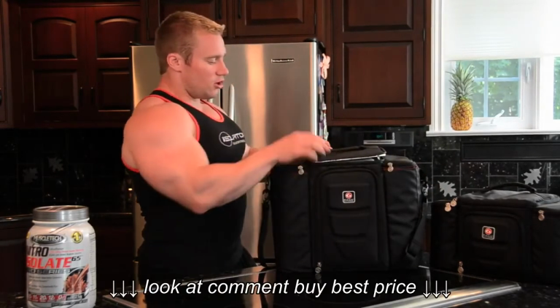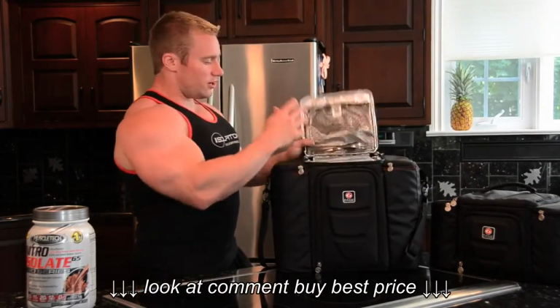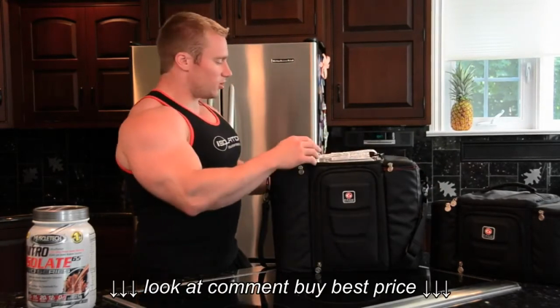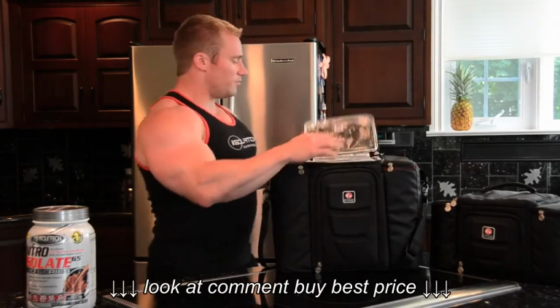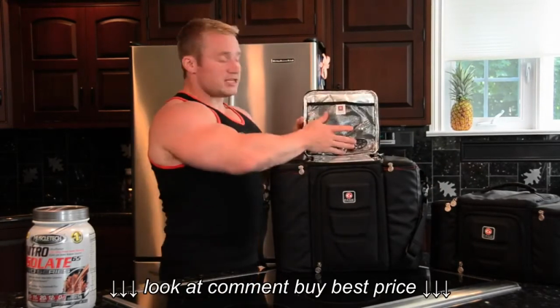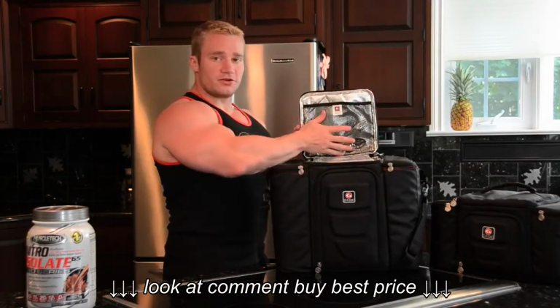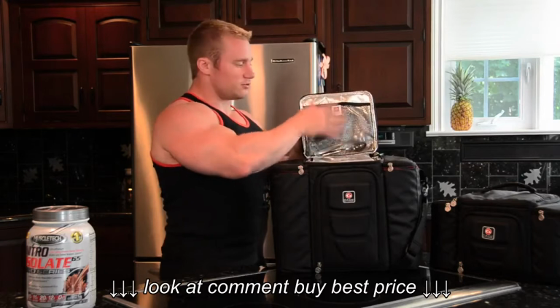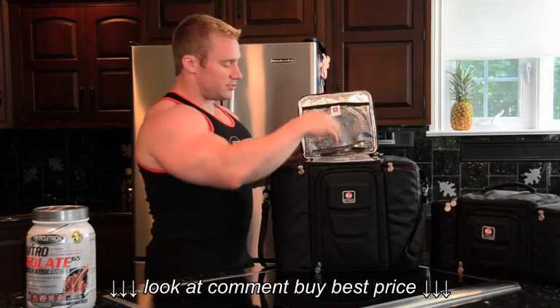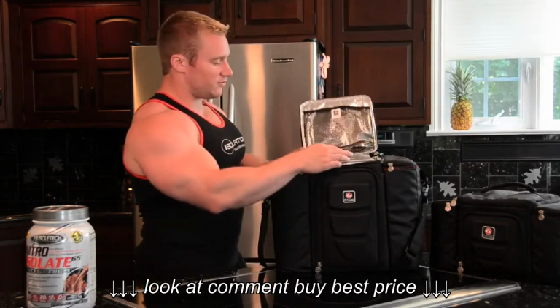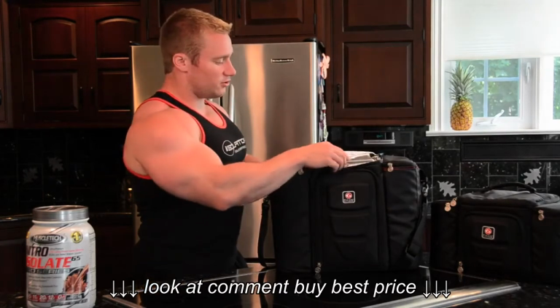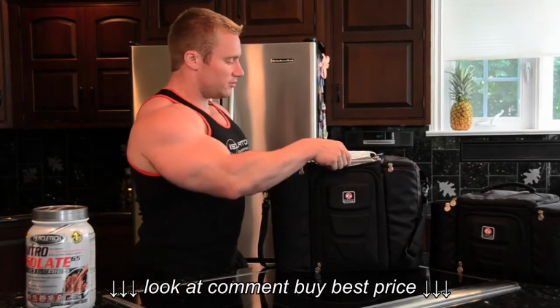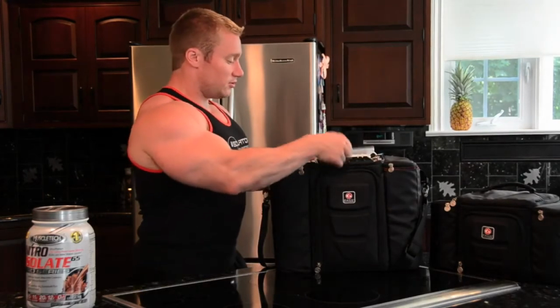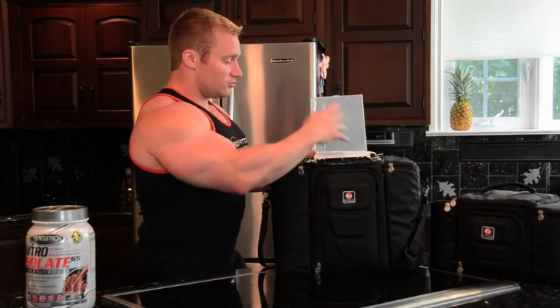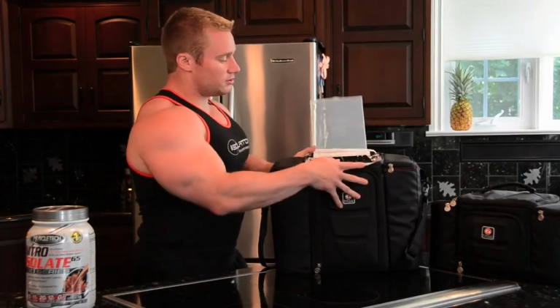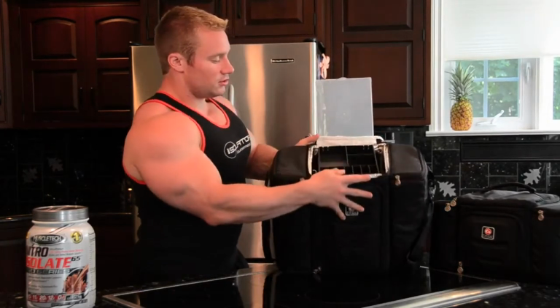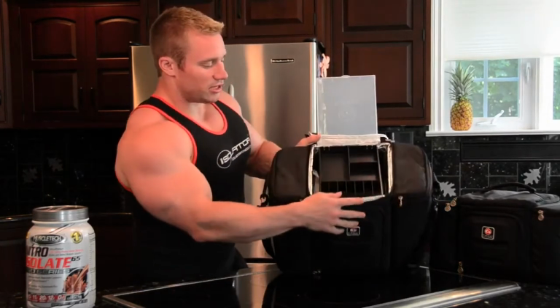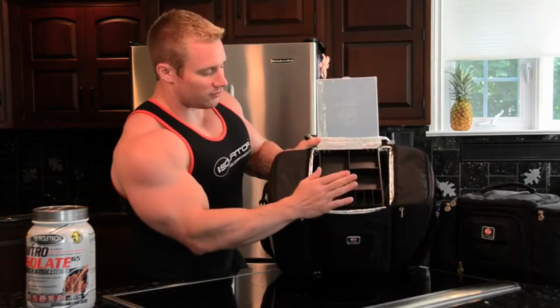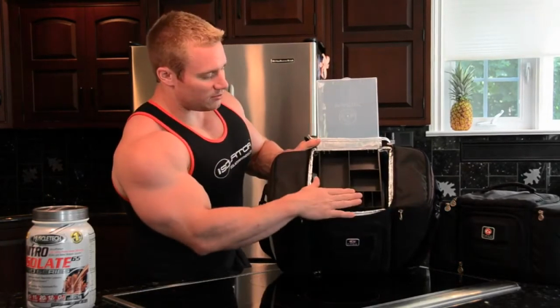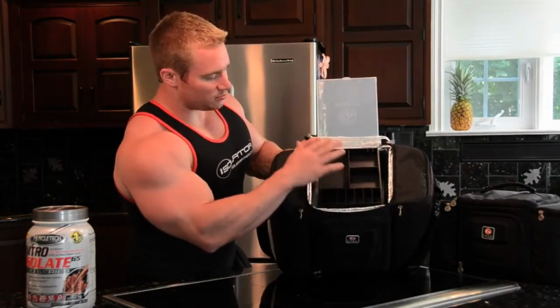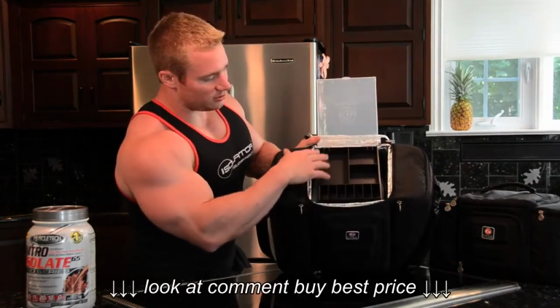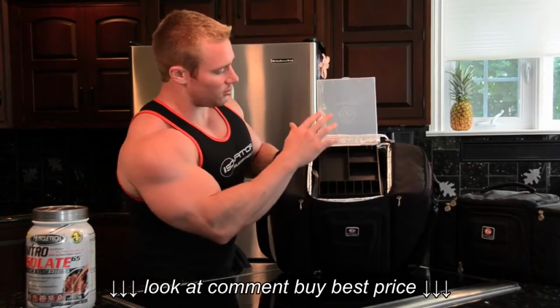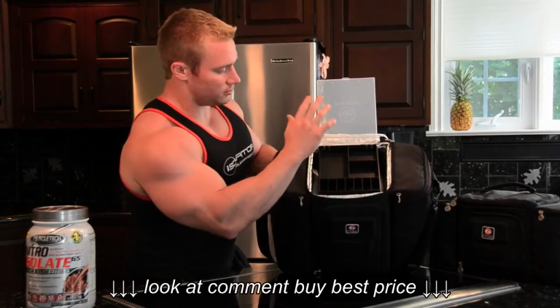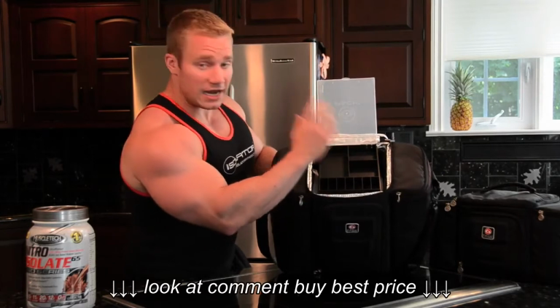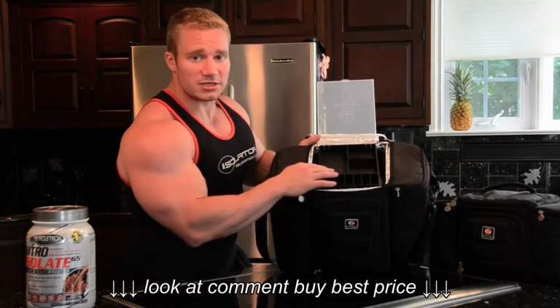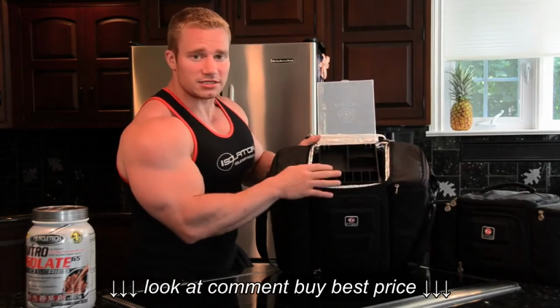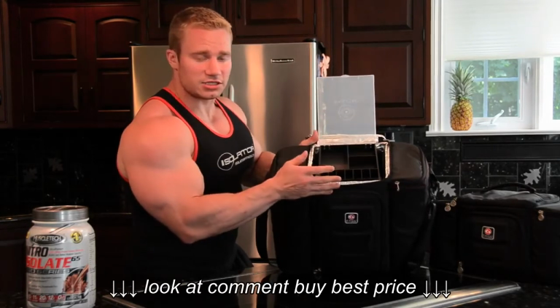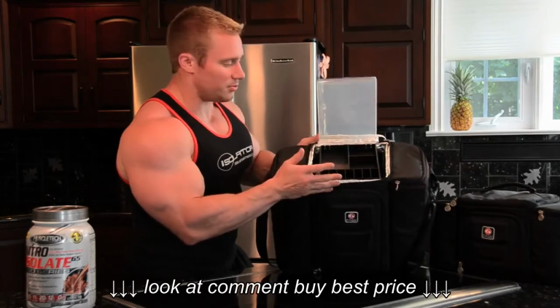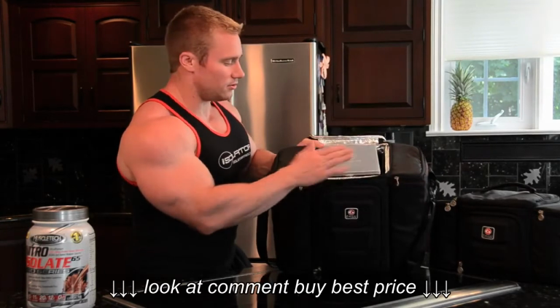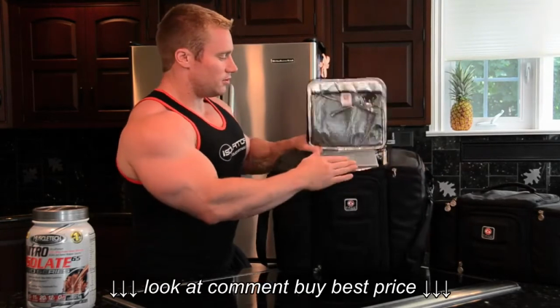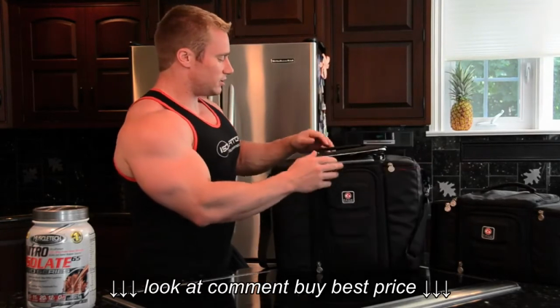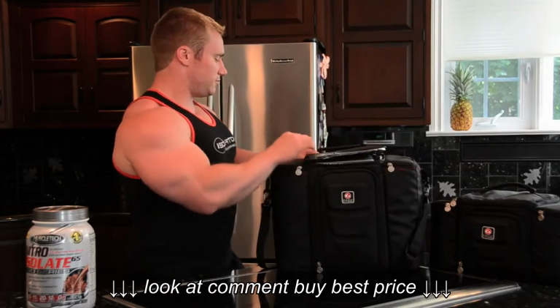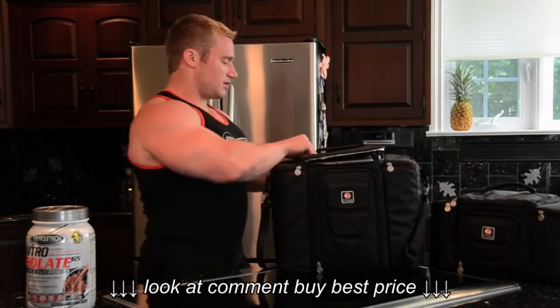Over here on top, place for your utensils, napkins, whatever you need to use. Place for vitamins, protein bars, any kind of miscellaneous things you need up here — nuts, anything.